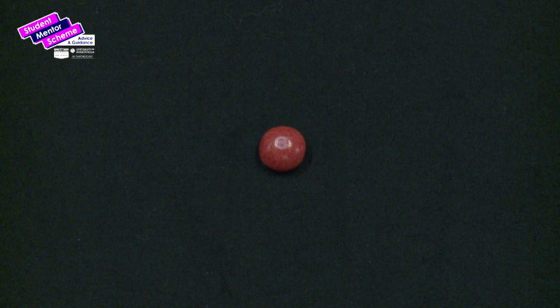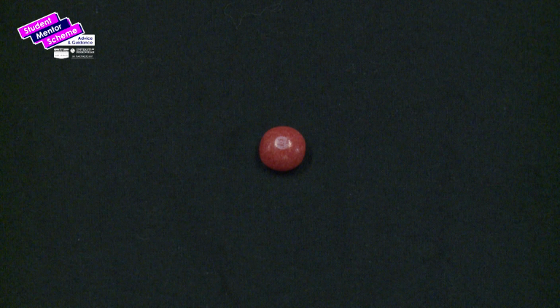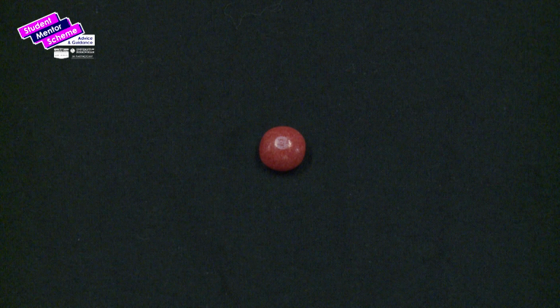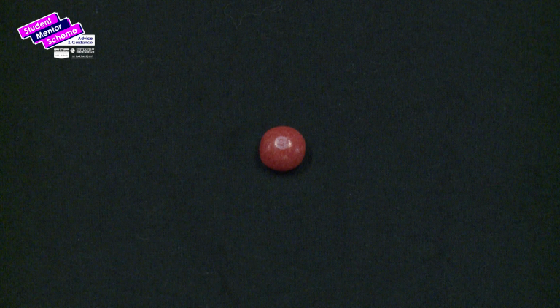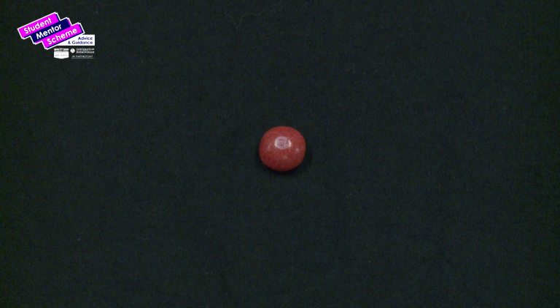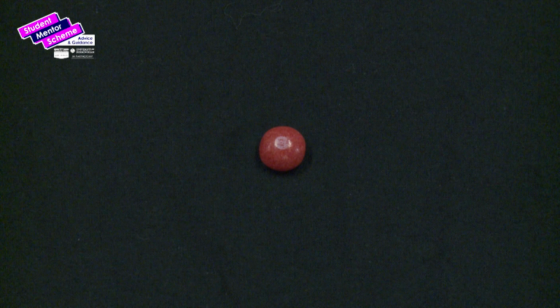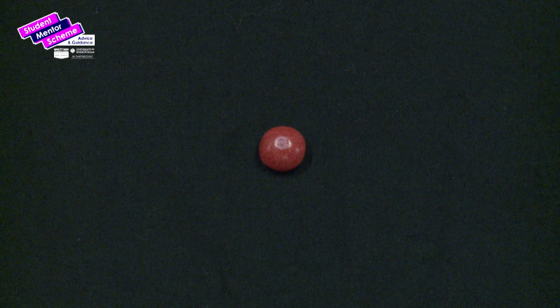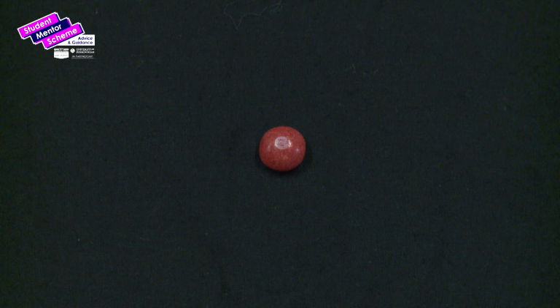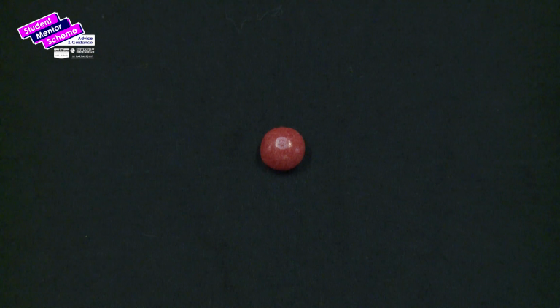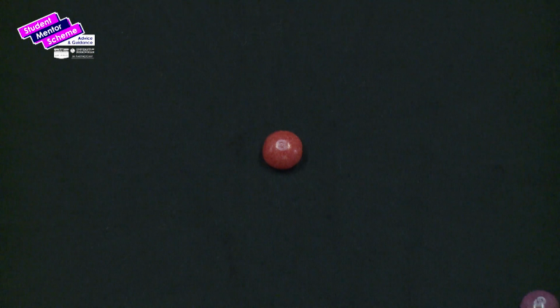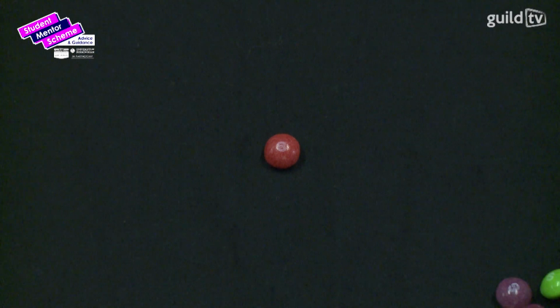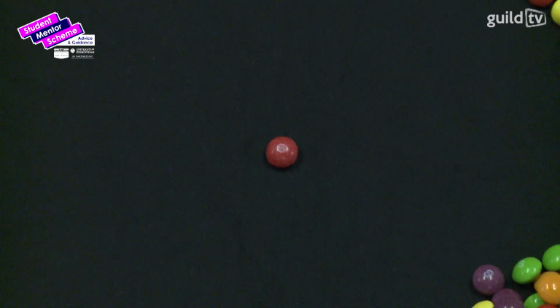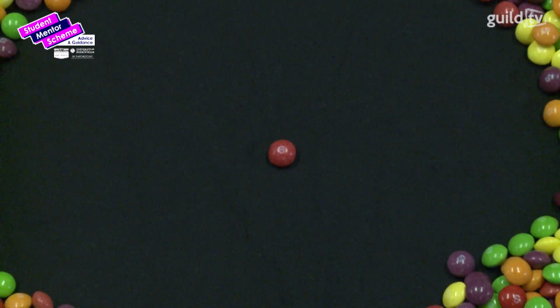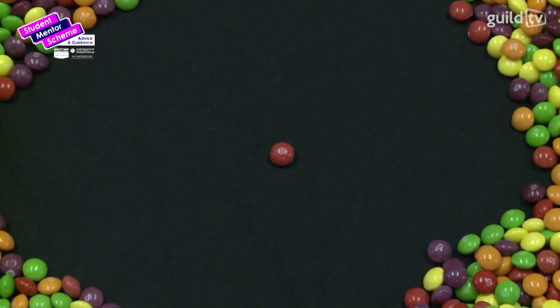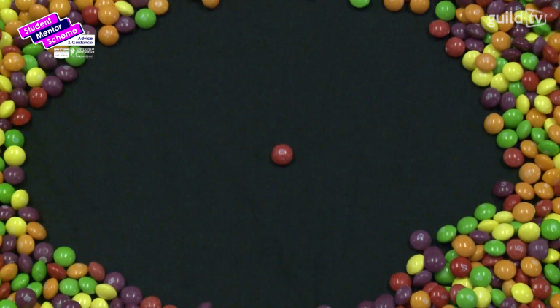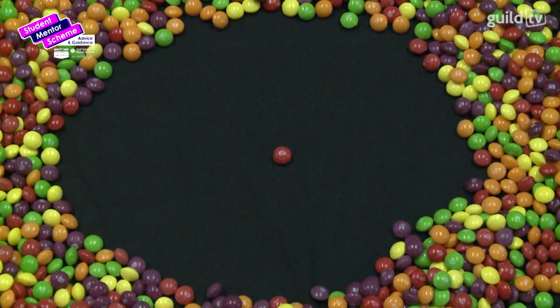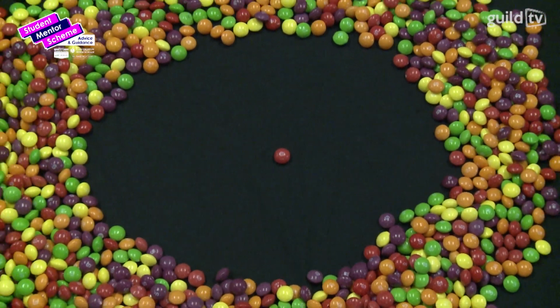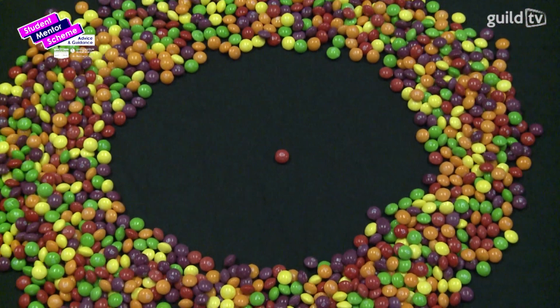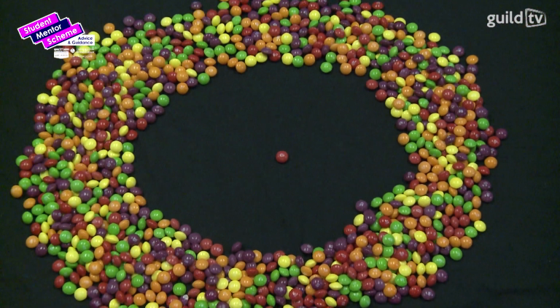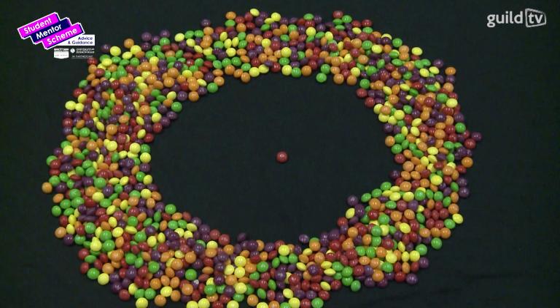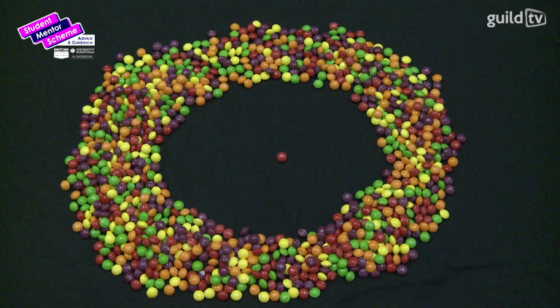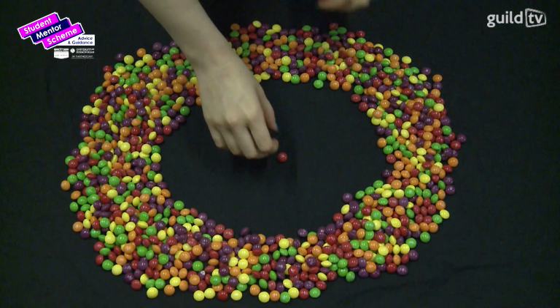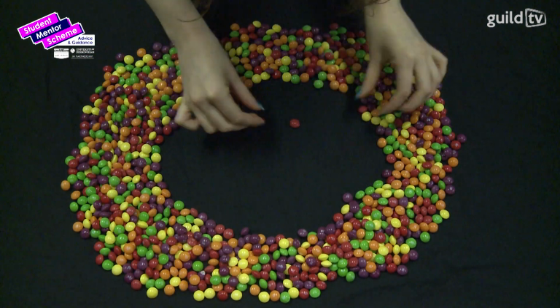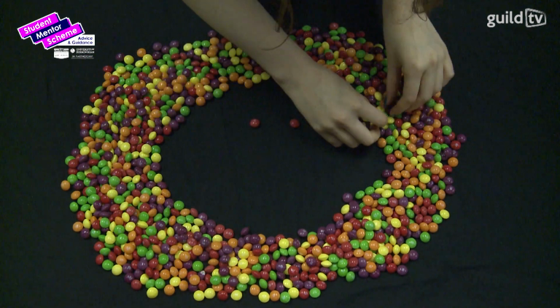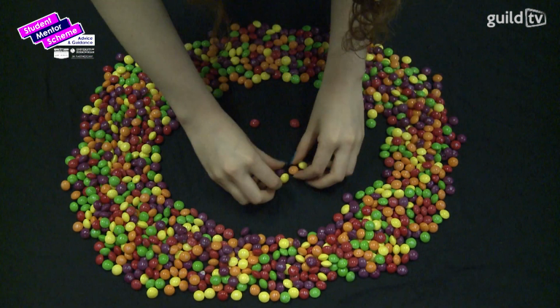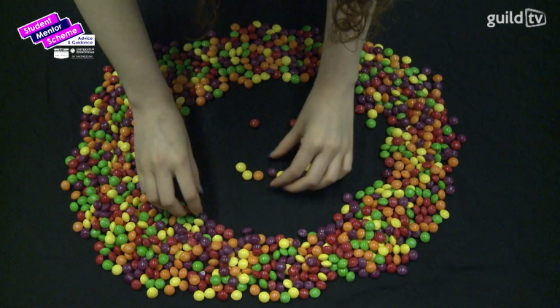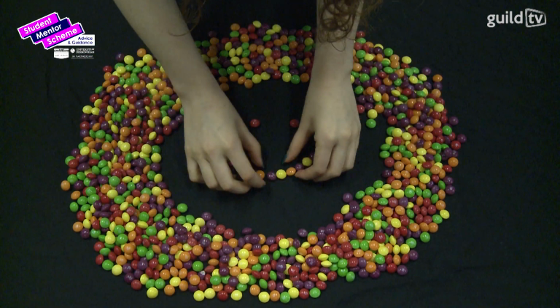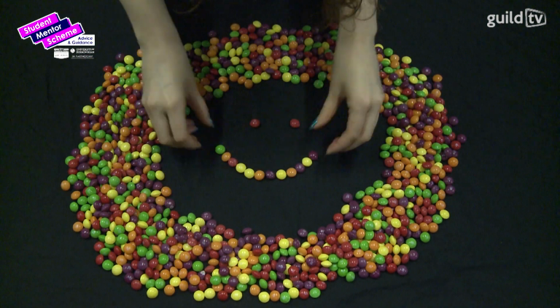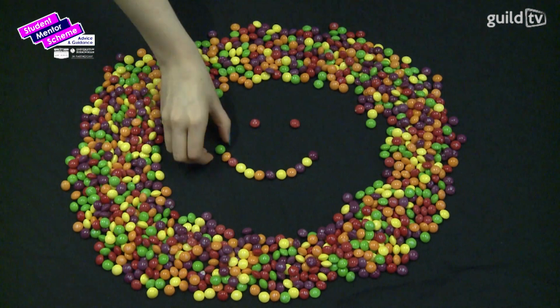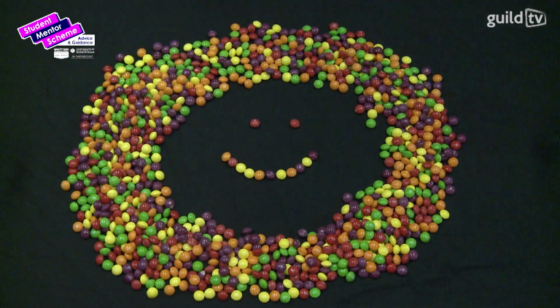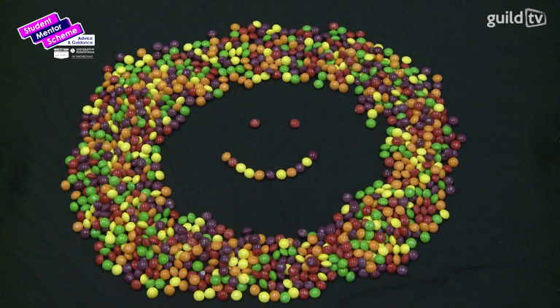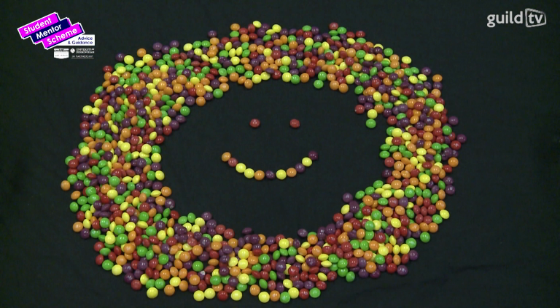Here is one skittle. Think of this skittle as representing one full day at university, which we hope would bring a smile to all of our faces as we recall, reflect and look forward to our coming successes.